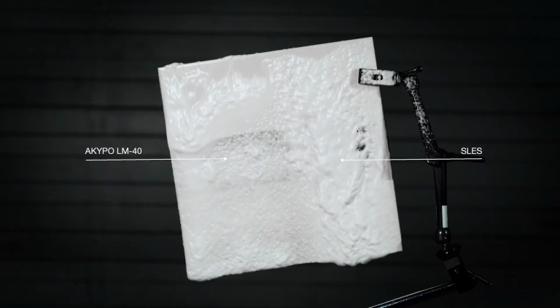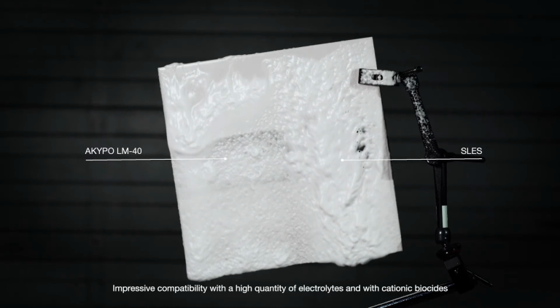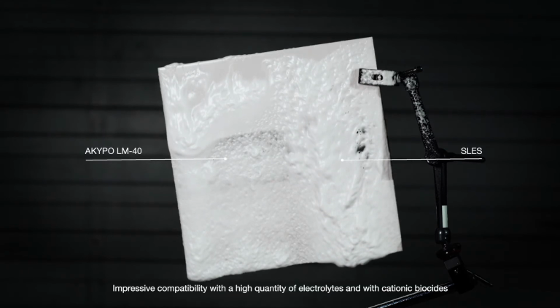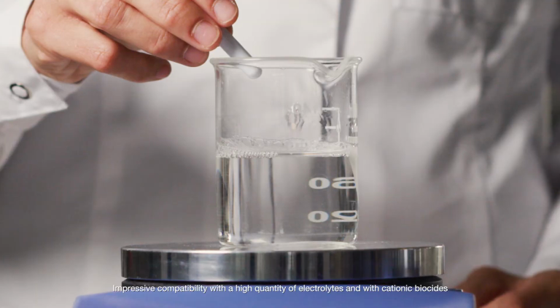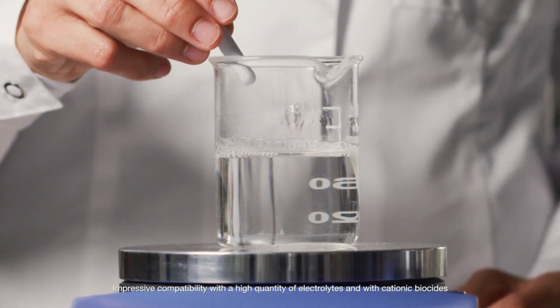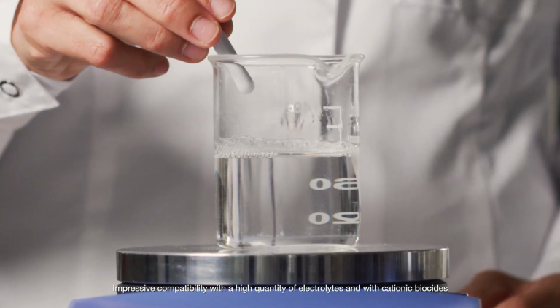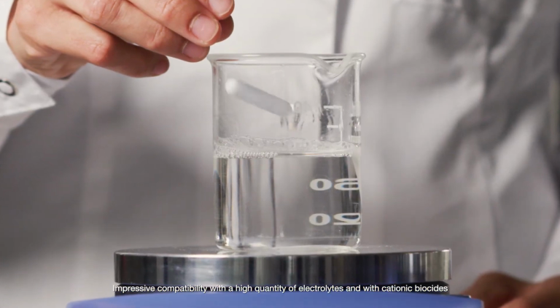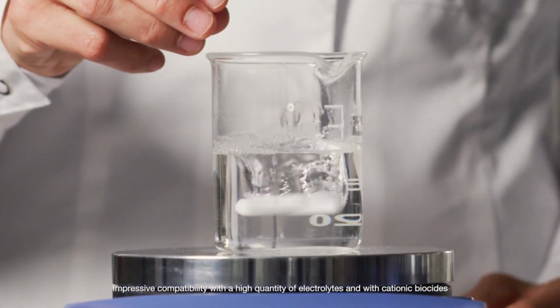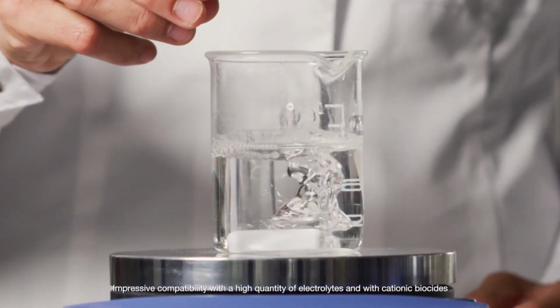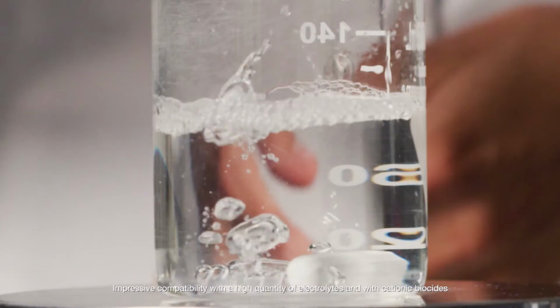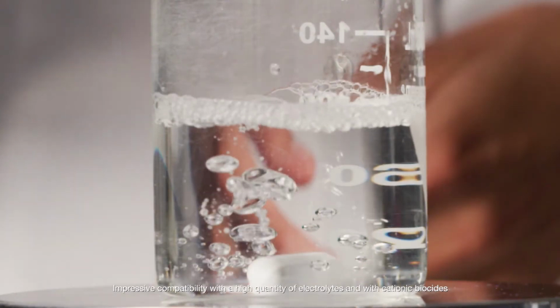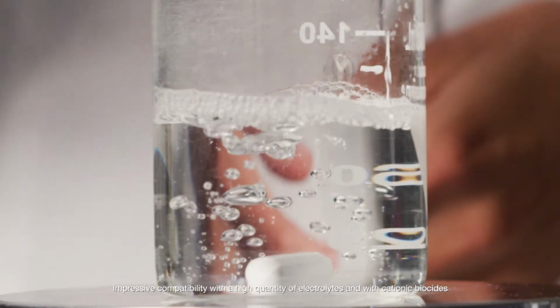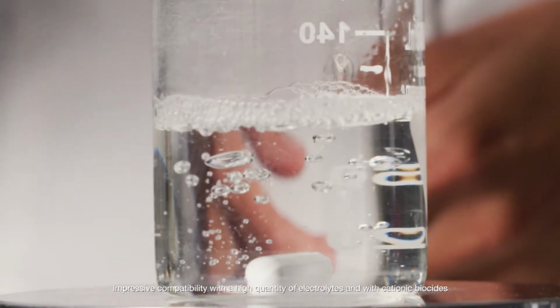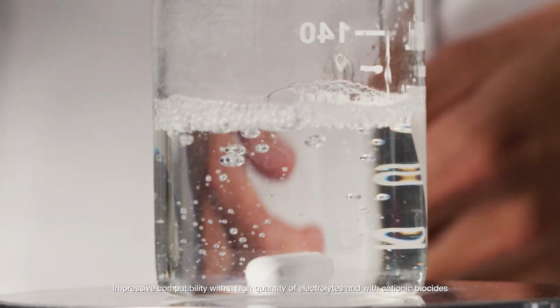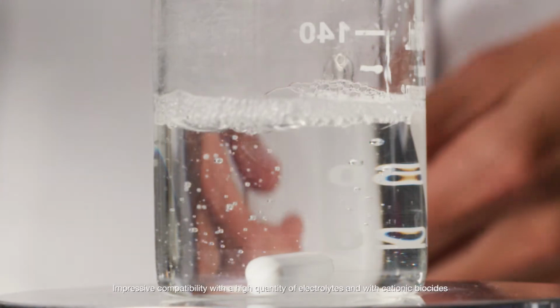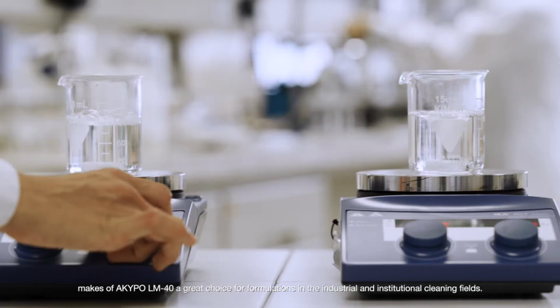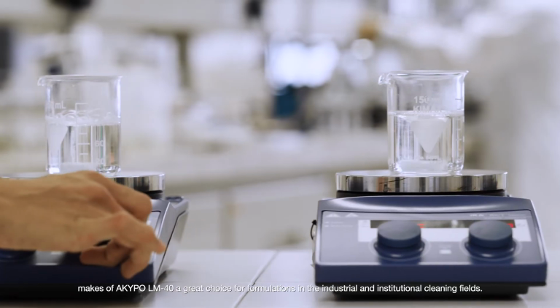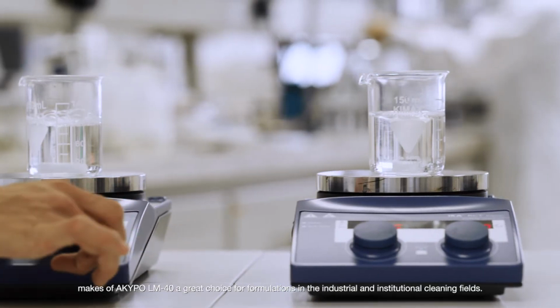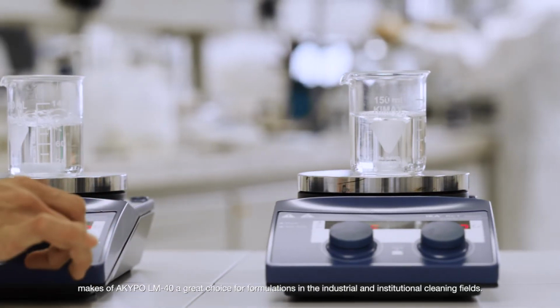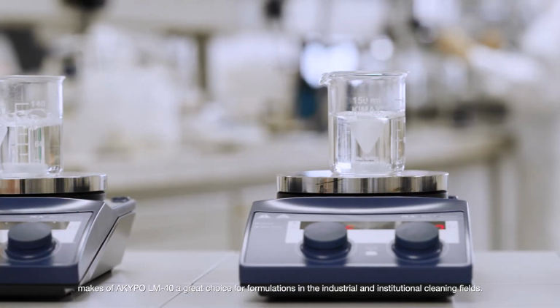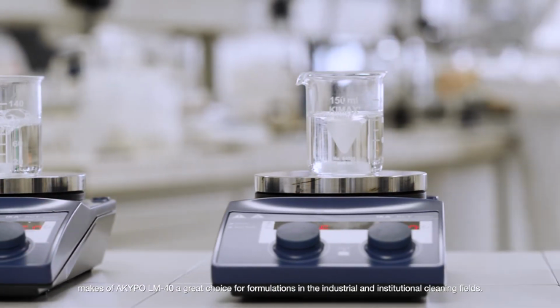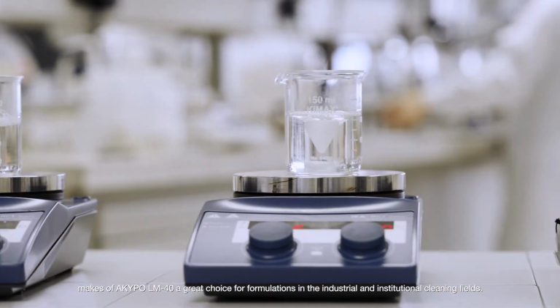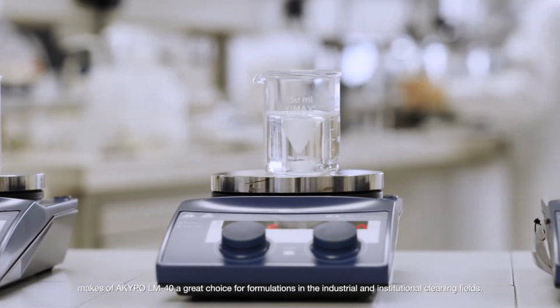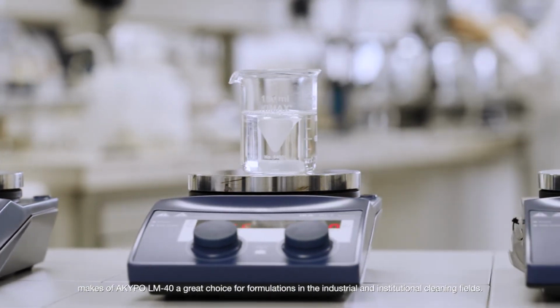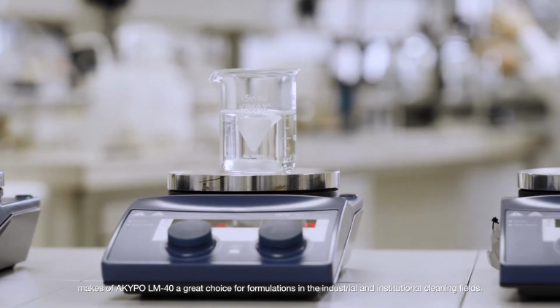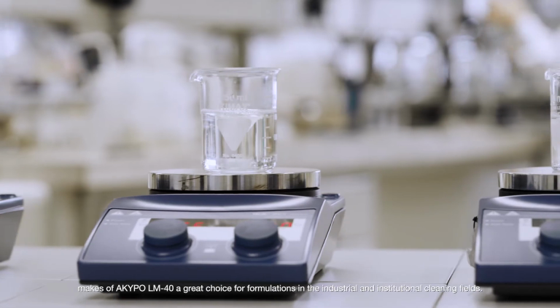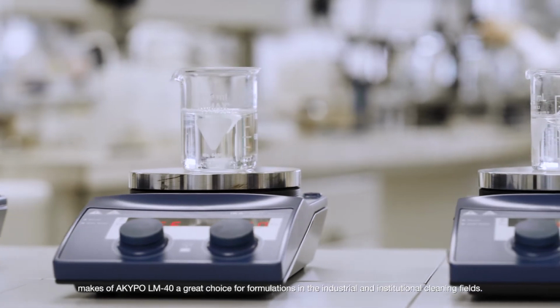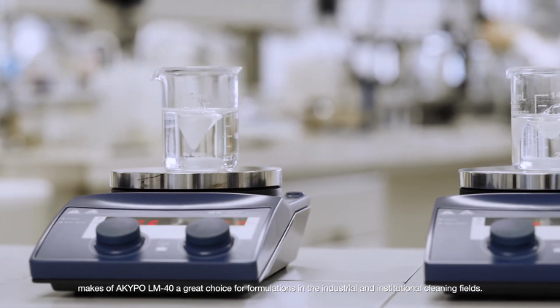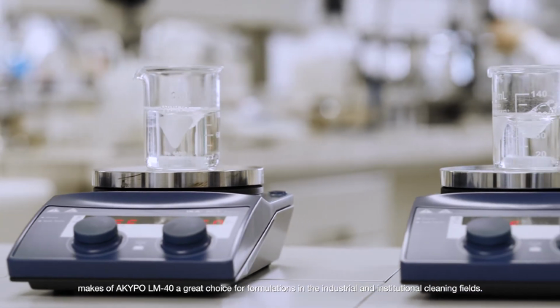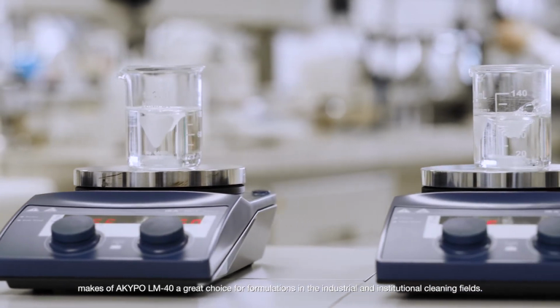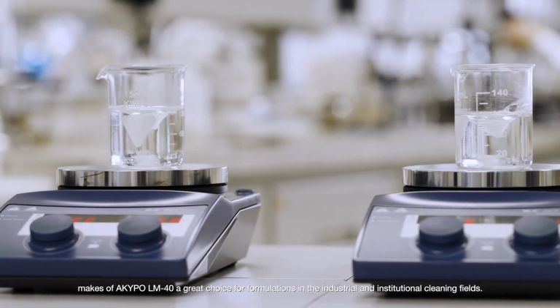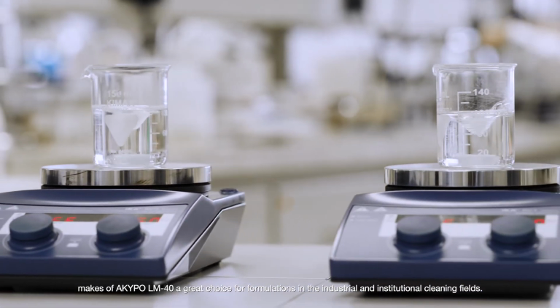The impressive compatibility with a high quantity of electrolytes and with cationic biocides makes Akipo LM40 a great choice for formulations in the industrial and institutional cleaning fields.